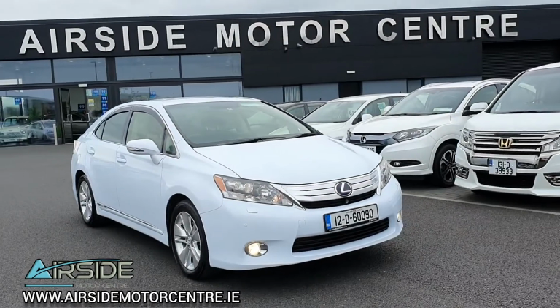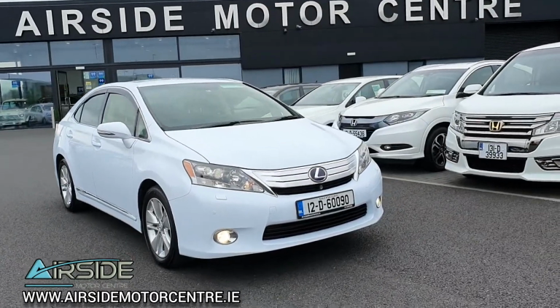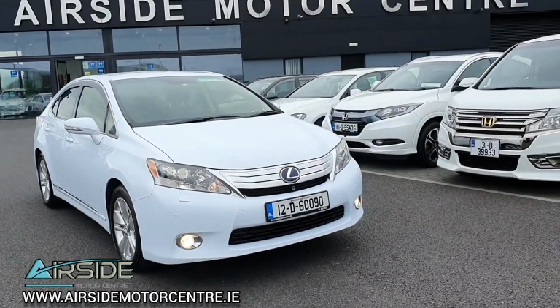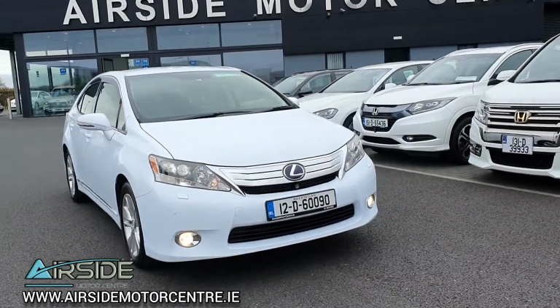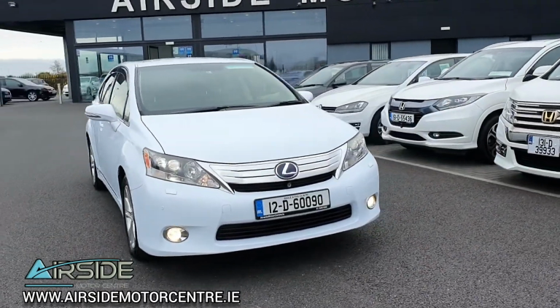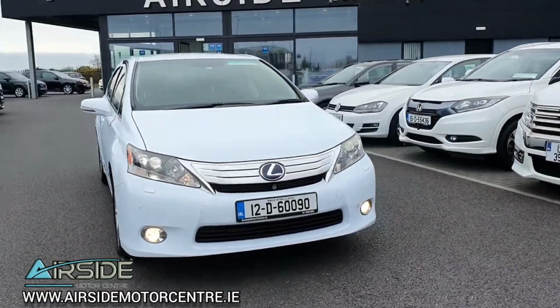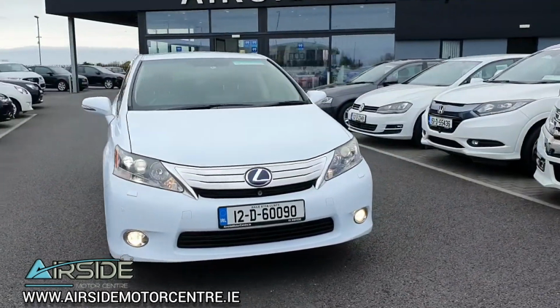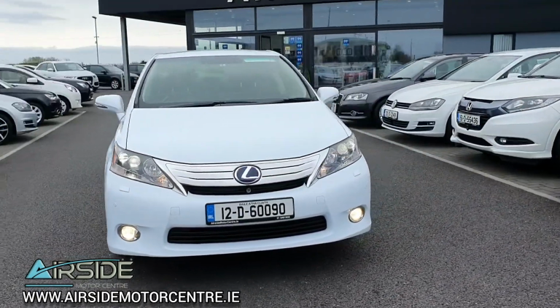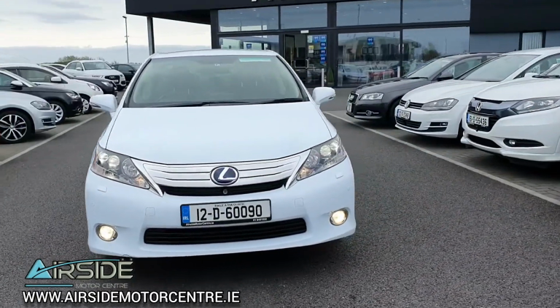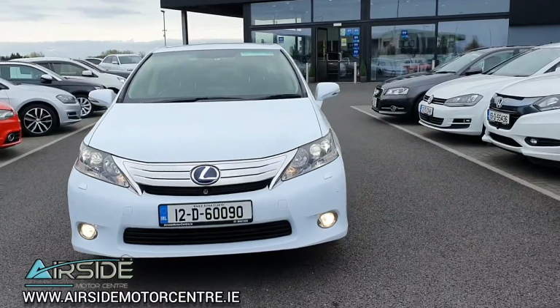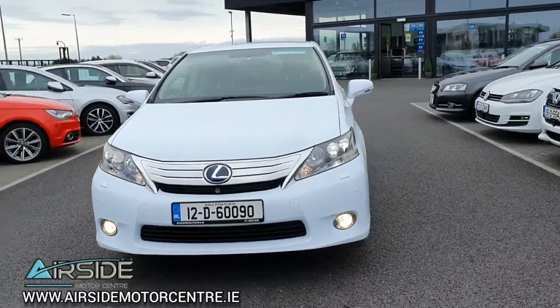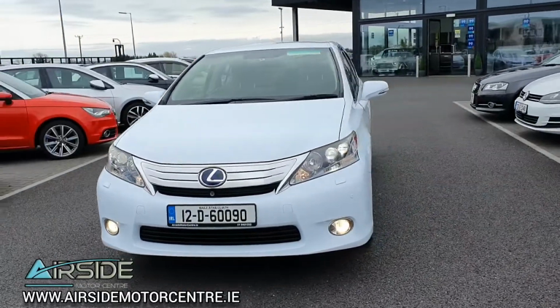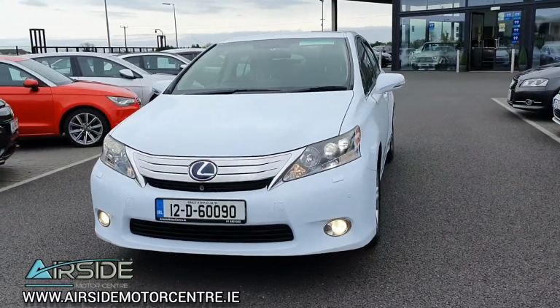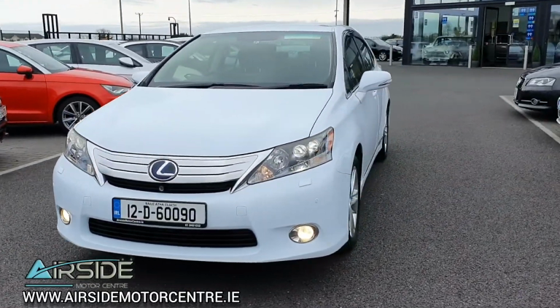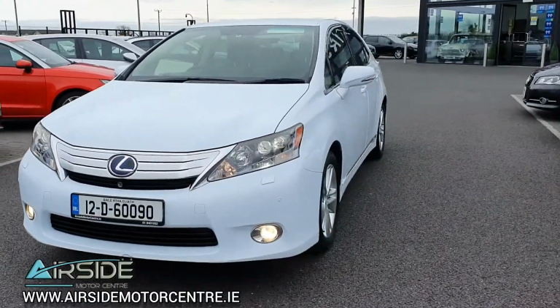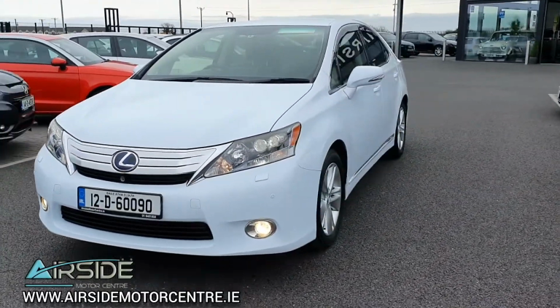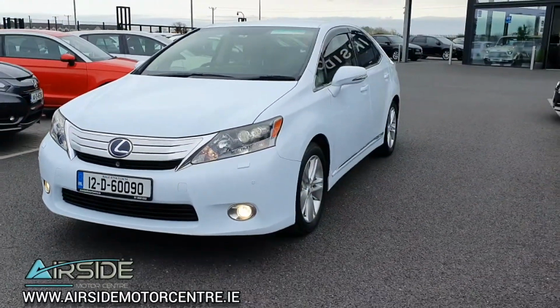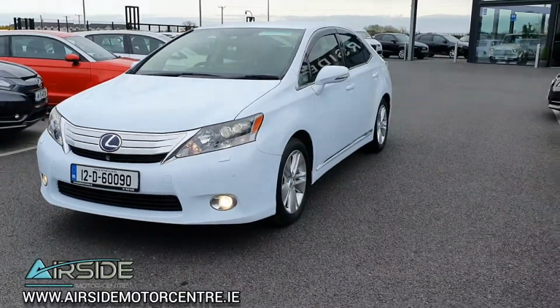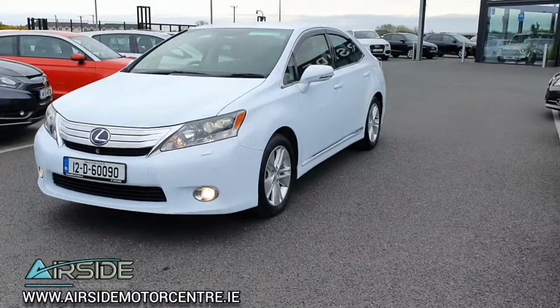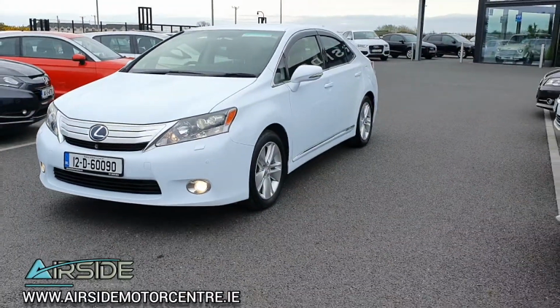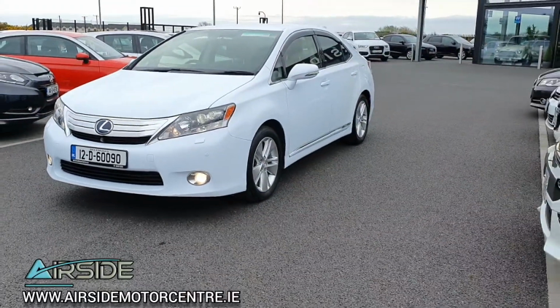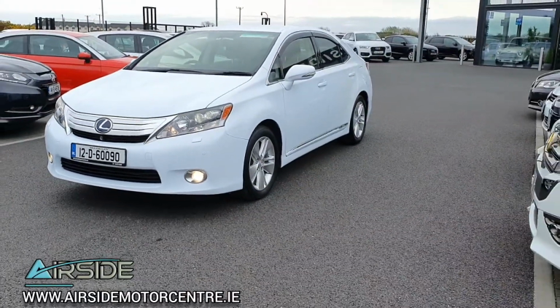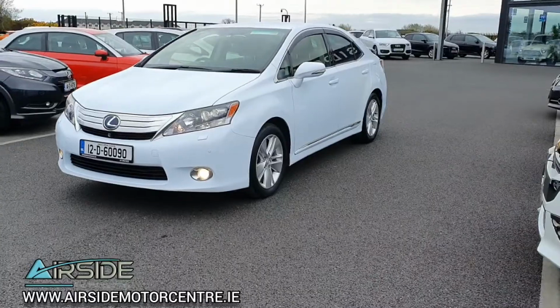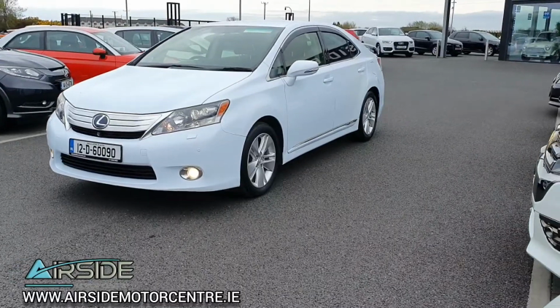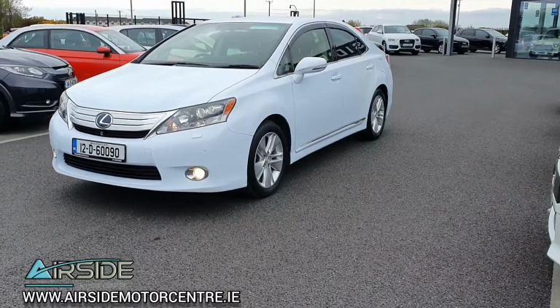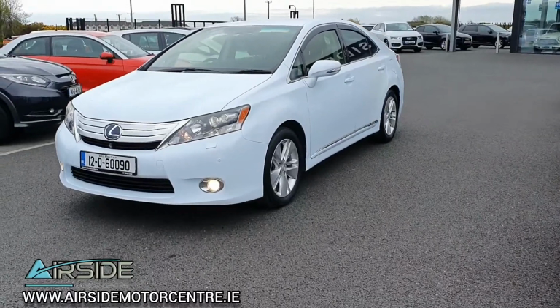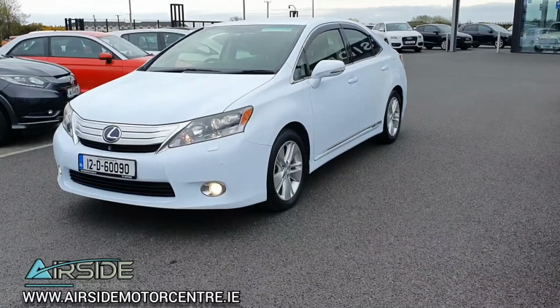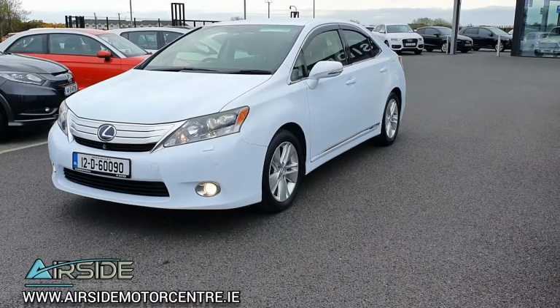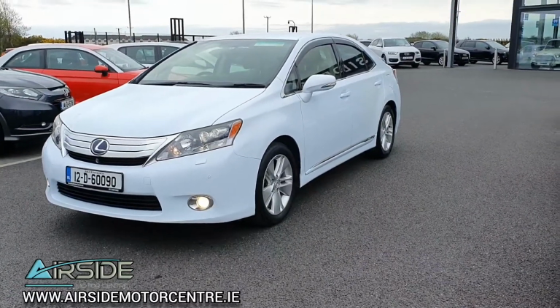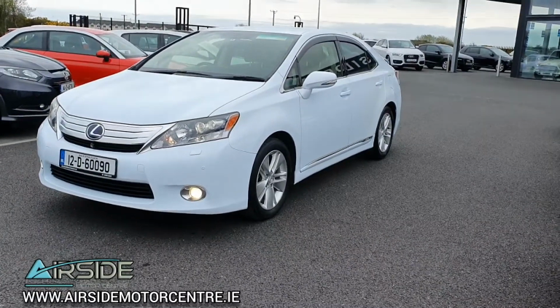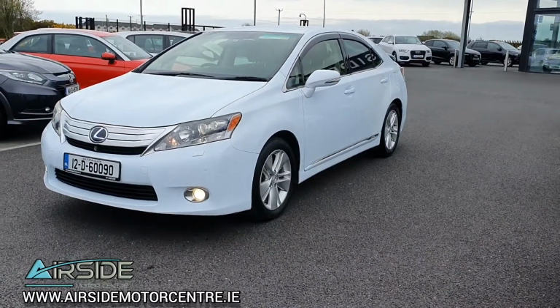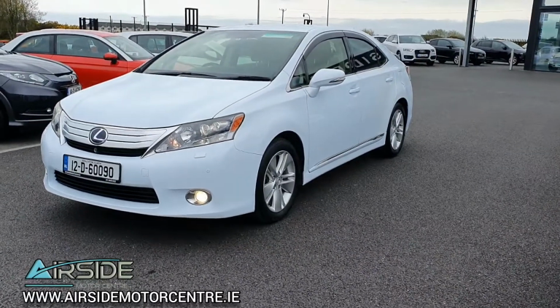Hi guys, it's Stephen here at Near Side Motor Centre. Just going to bring you on a quick walk around and test drive of this 2012 Lexus HS250. It's got a 2.4 self-charging petrol hybrid engine. At the moment it's in EV mode — electric vehicle — so it's nice and silent.